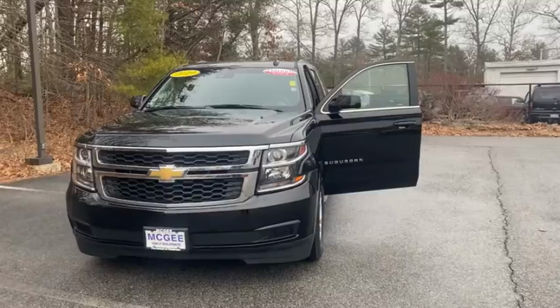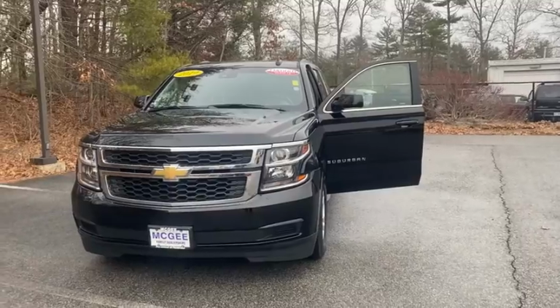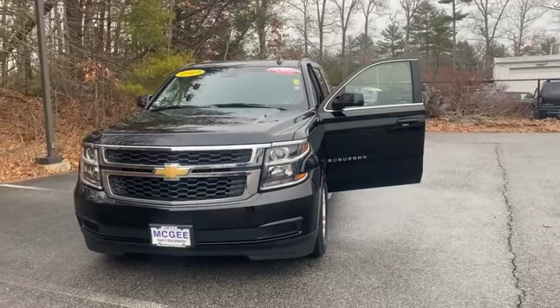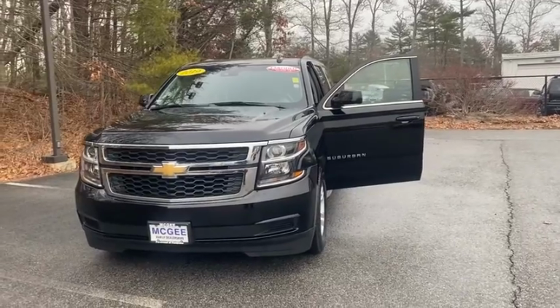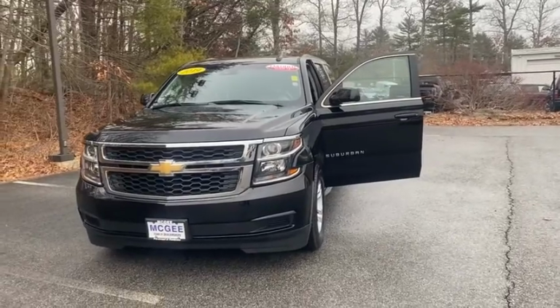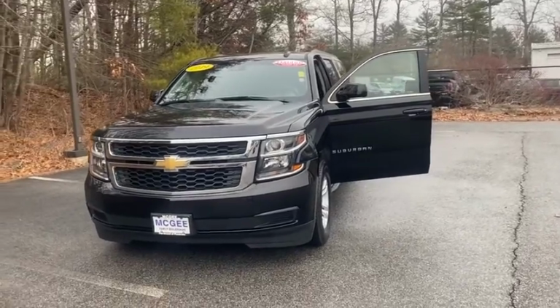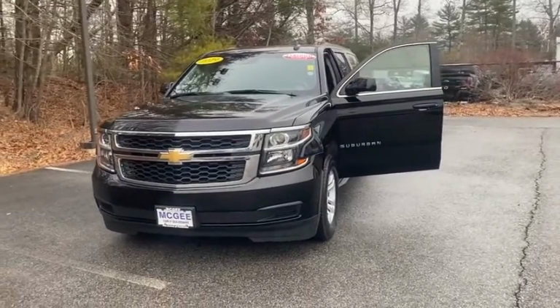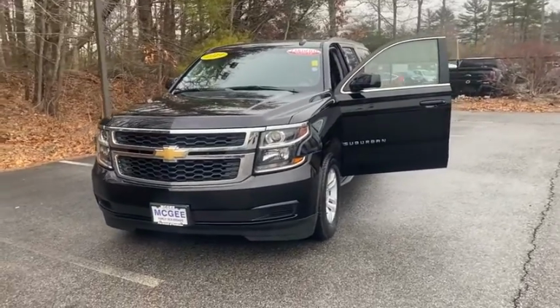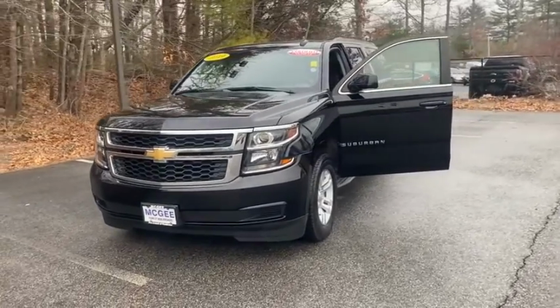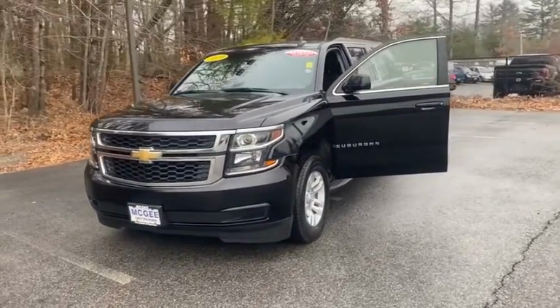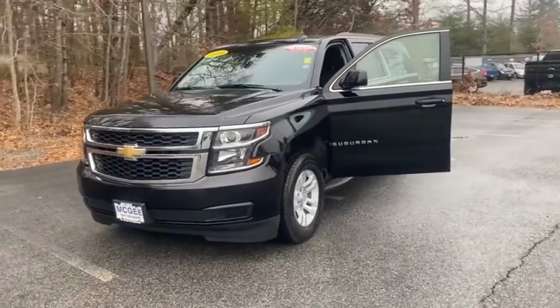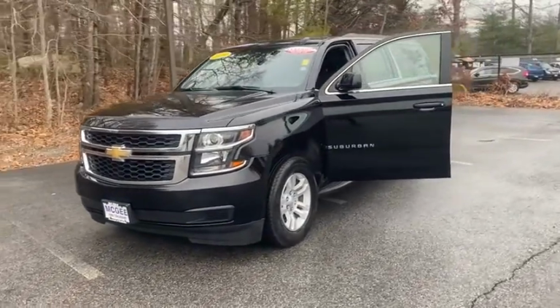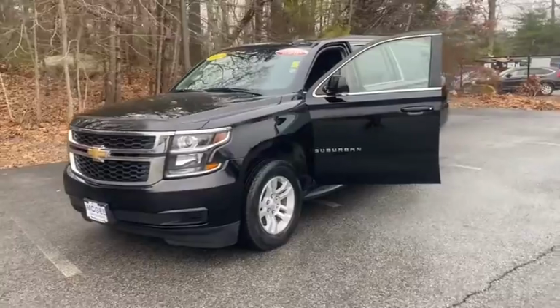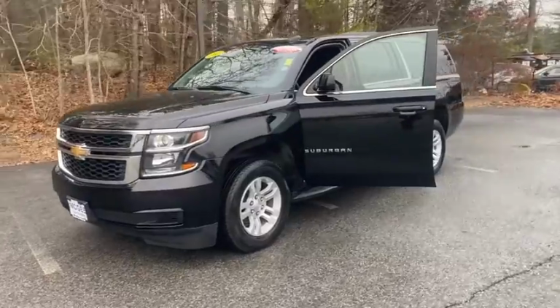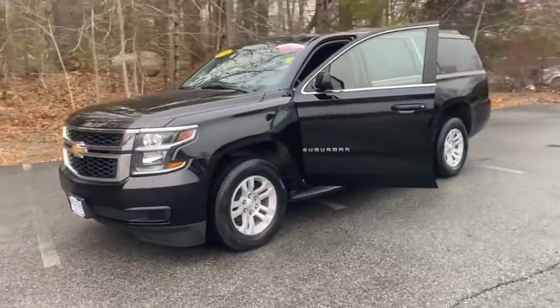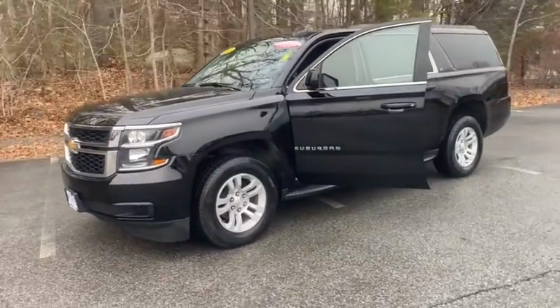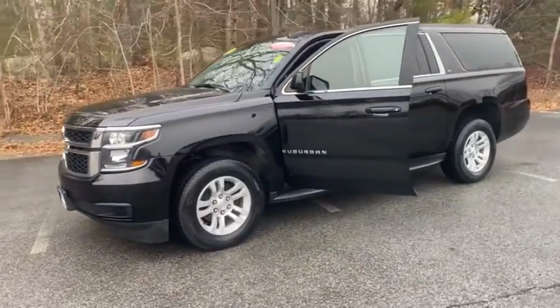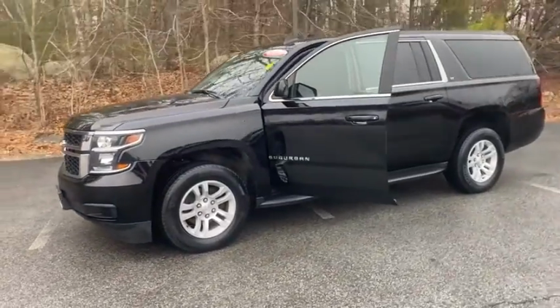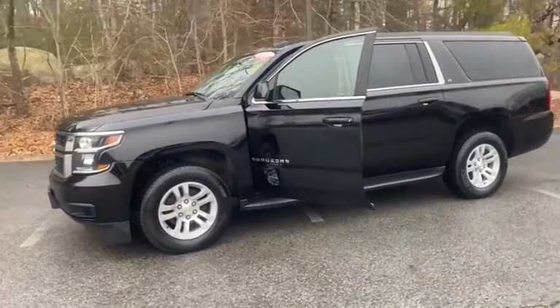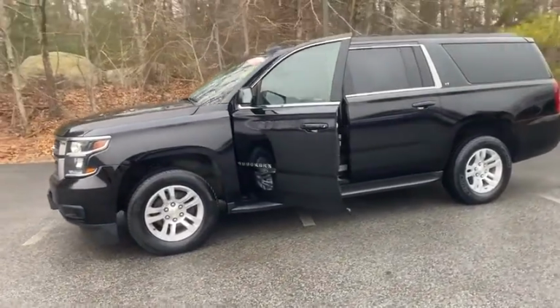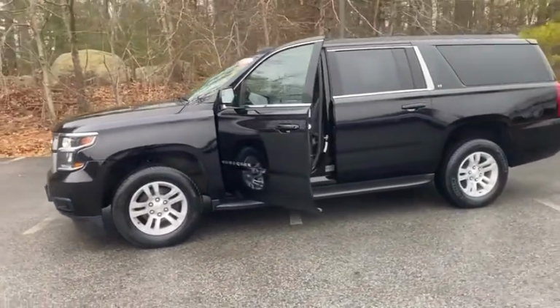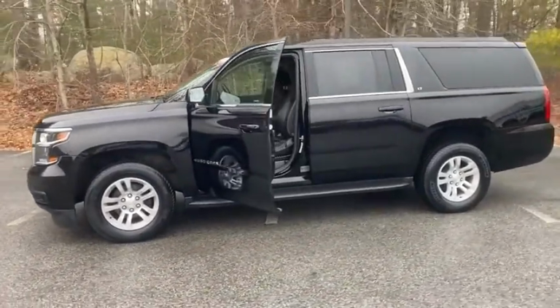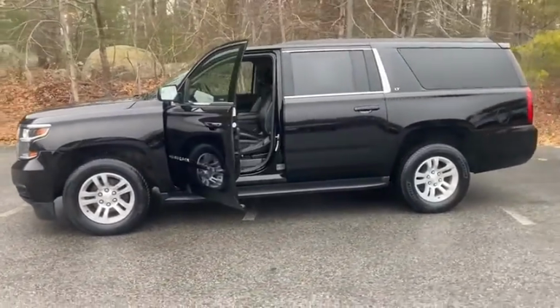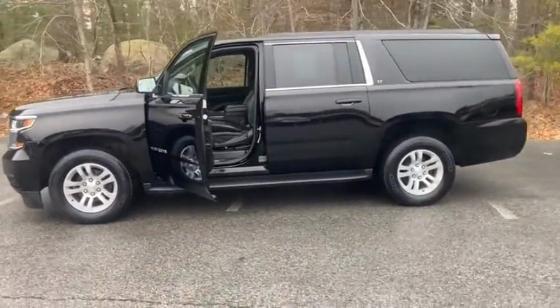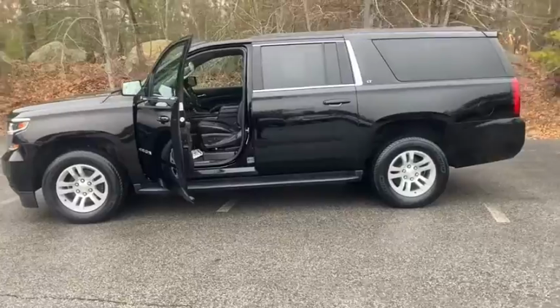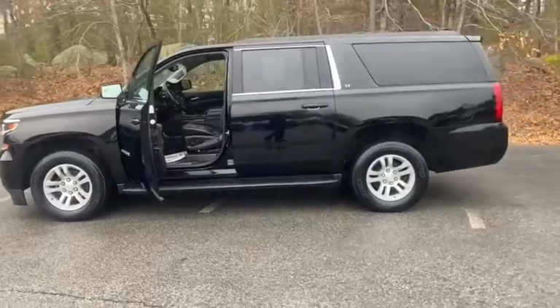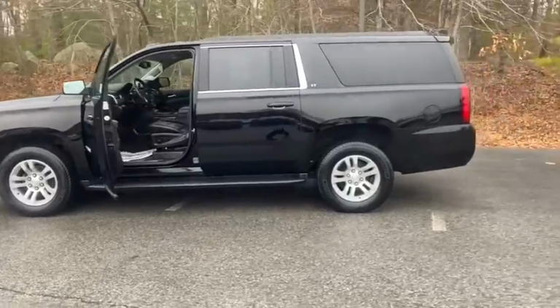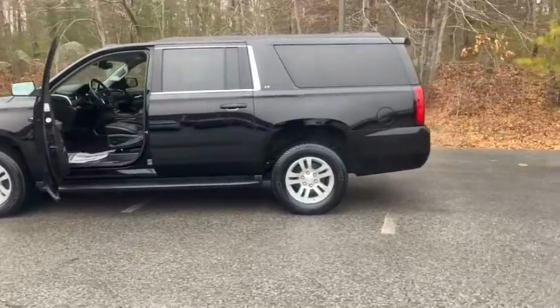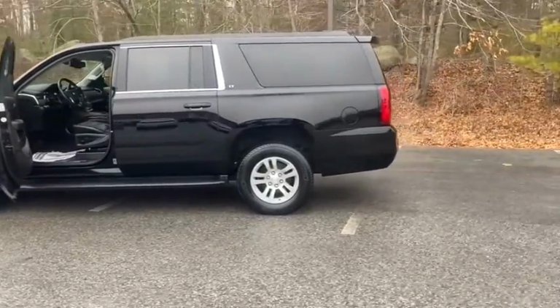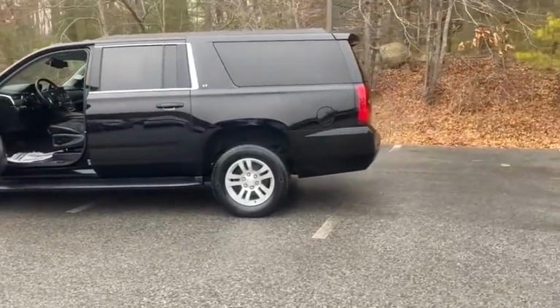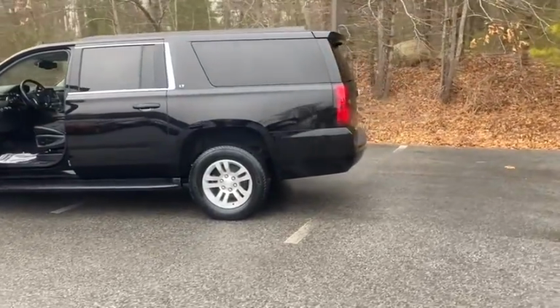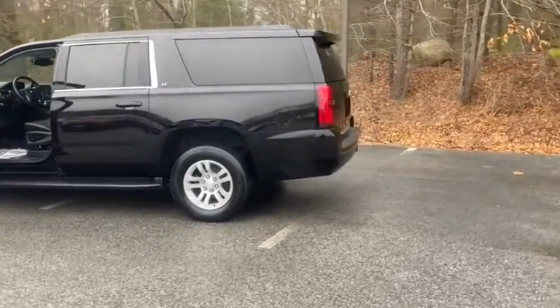You are going to love the 2019 Chevrolet Suburban. Suburban excels at towing heavy trailers, hauling loads of people and gear, and enduring hard use and rugged terrain. This vehicle has less than 40,000 miles.